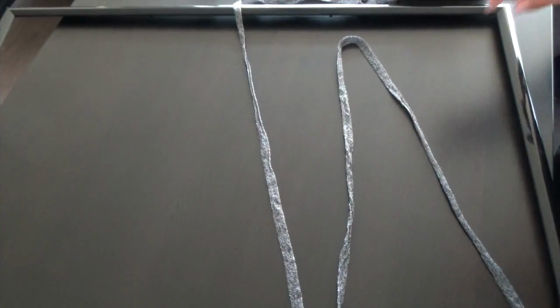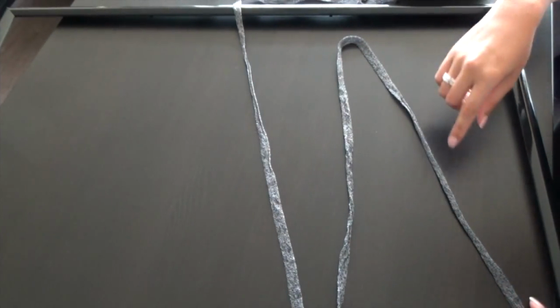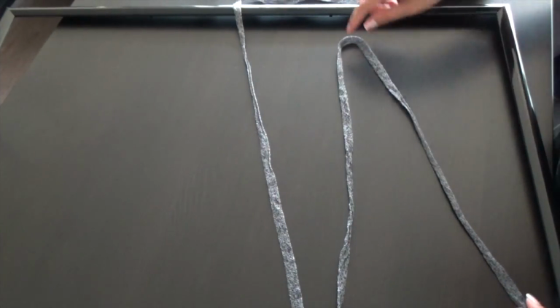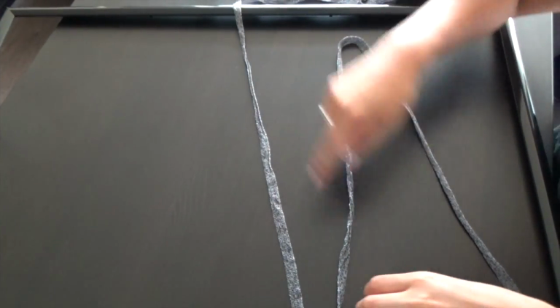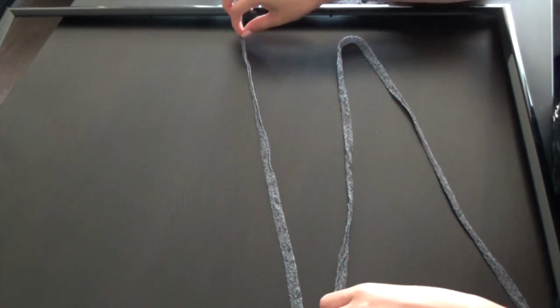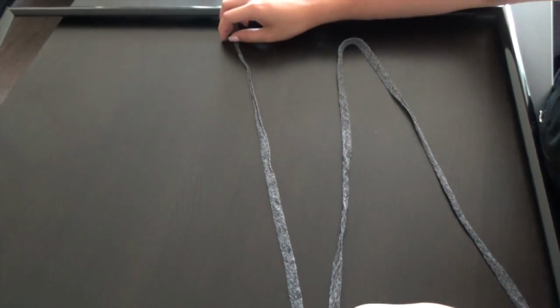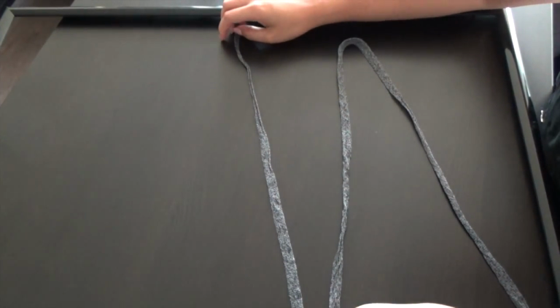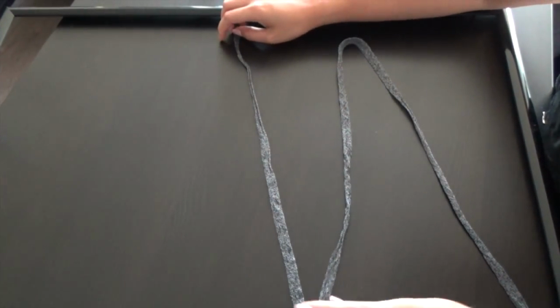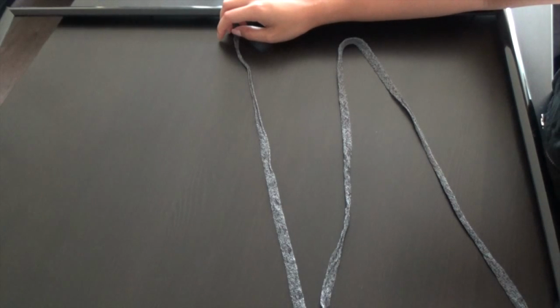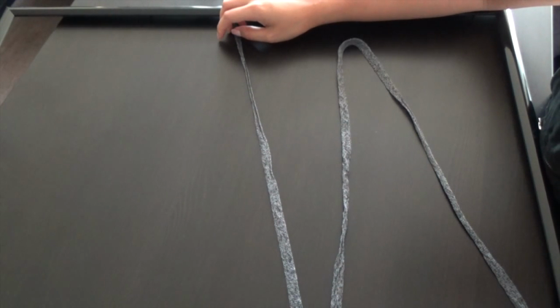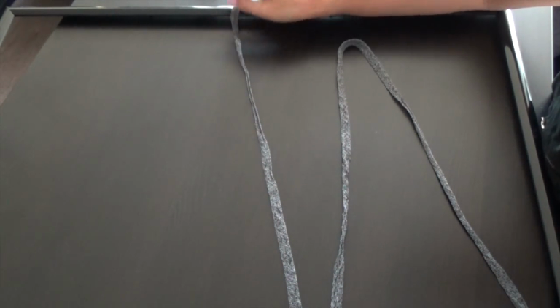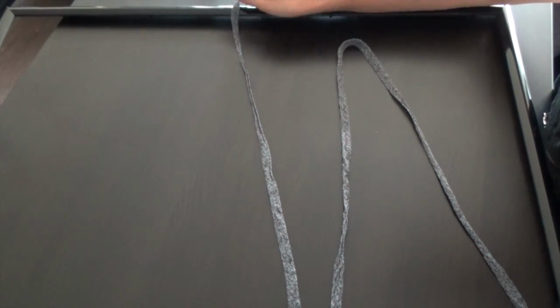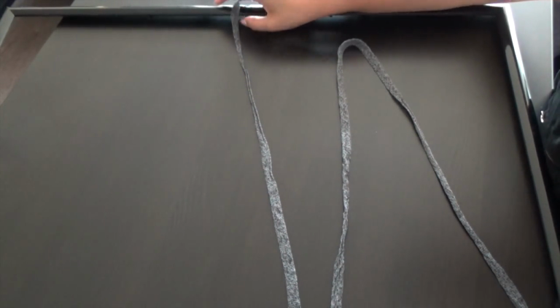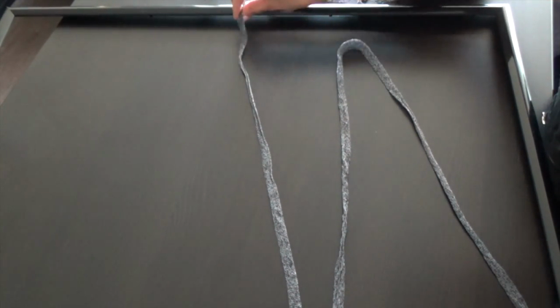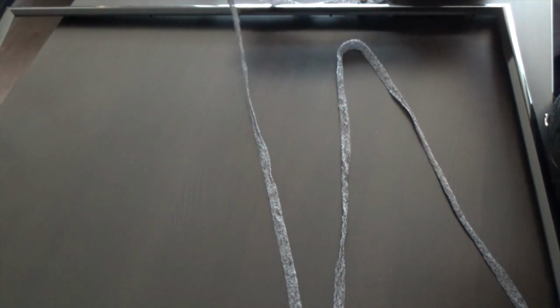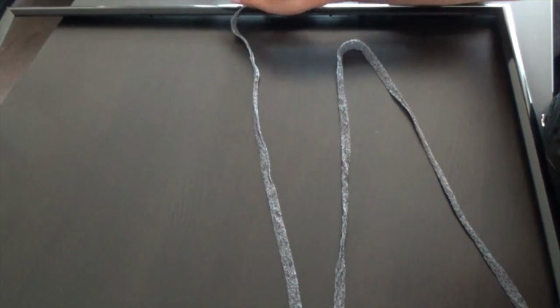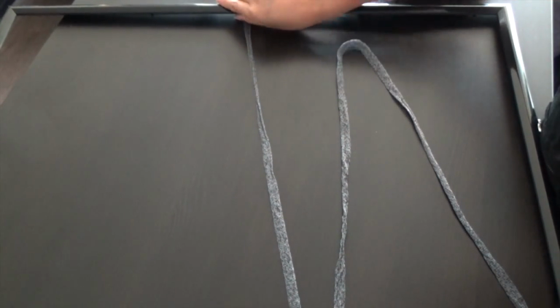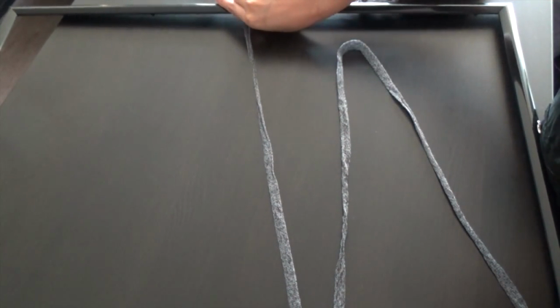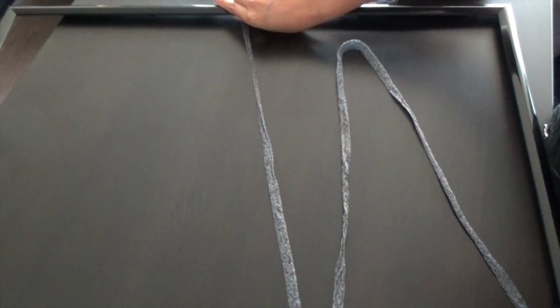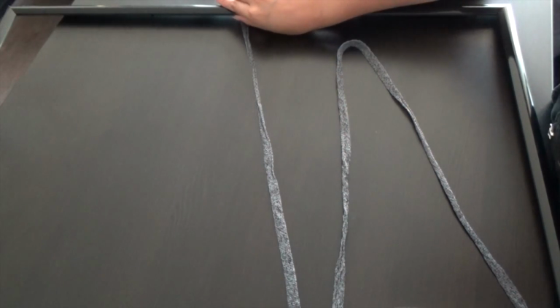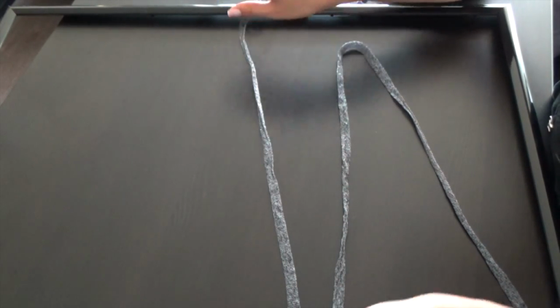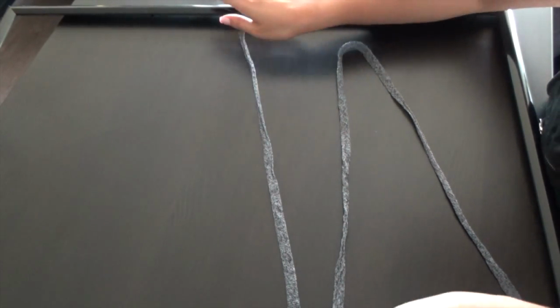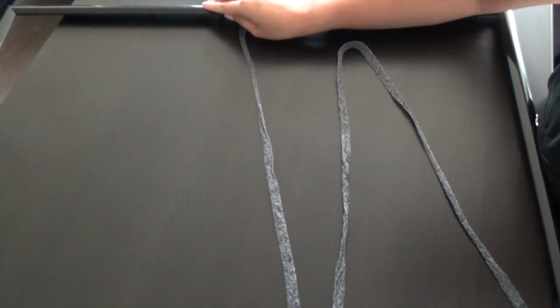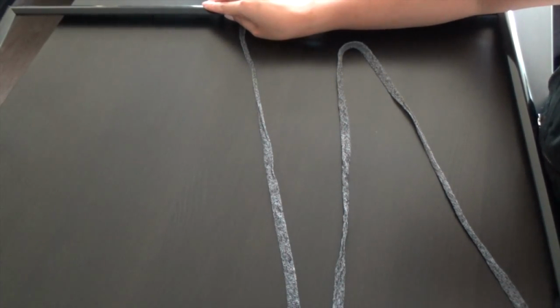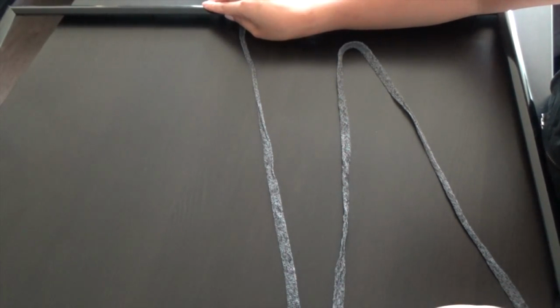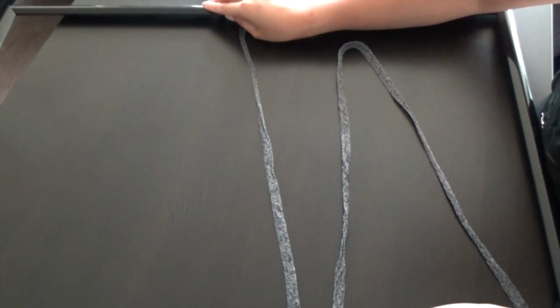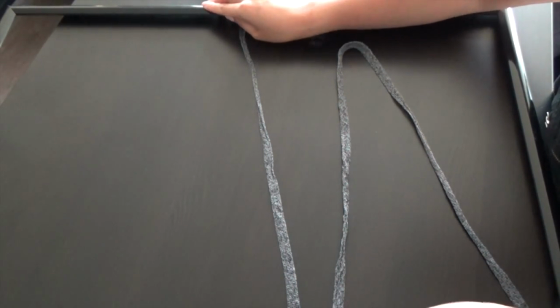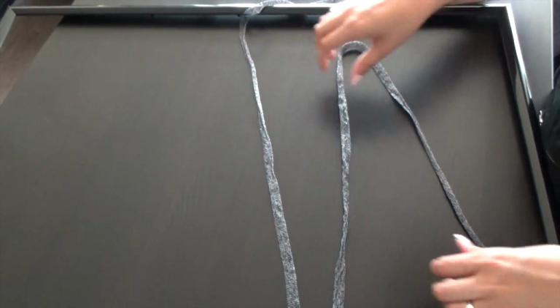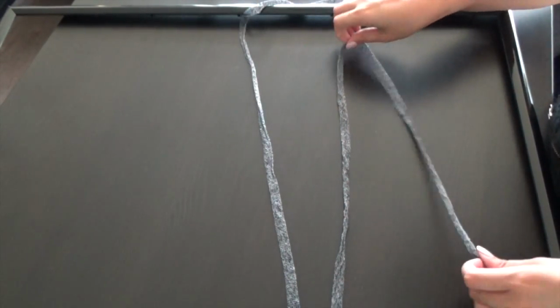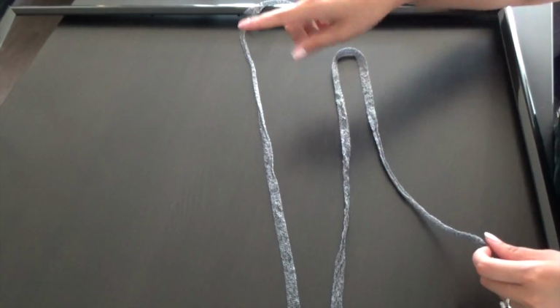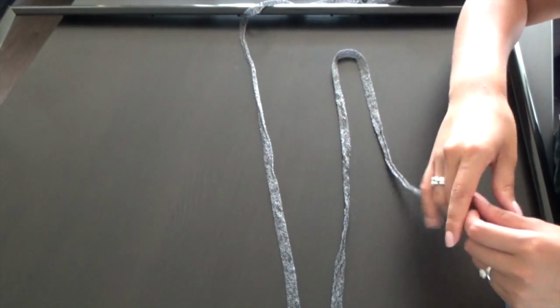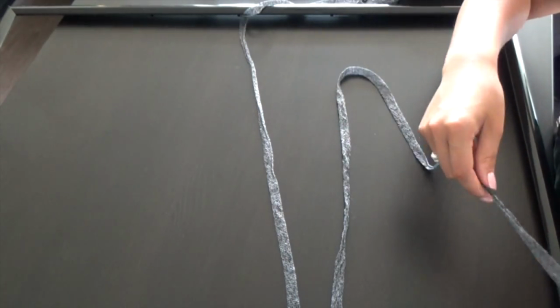We'll start off by zigzagging the string through in a random fashion. On shantytashik.com they use a staple gun to secure the string at the back of the frame, but because my frame won't have a staple gun go through it, I will be tying the knots through as I go.